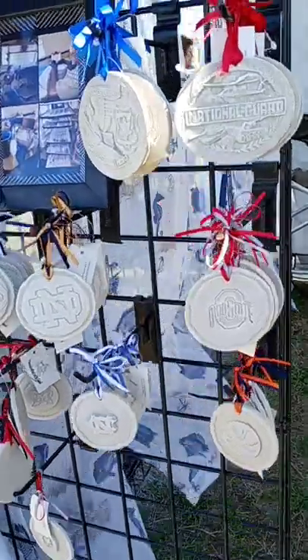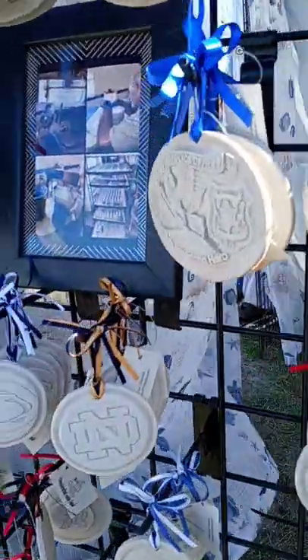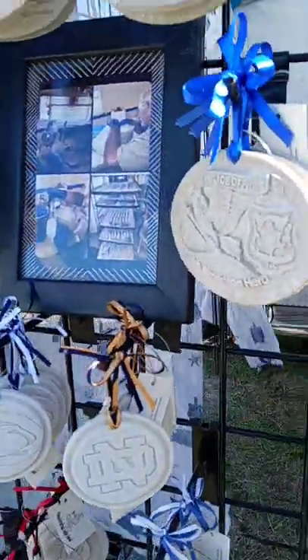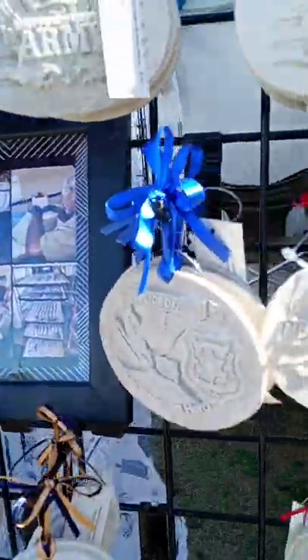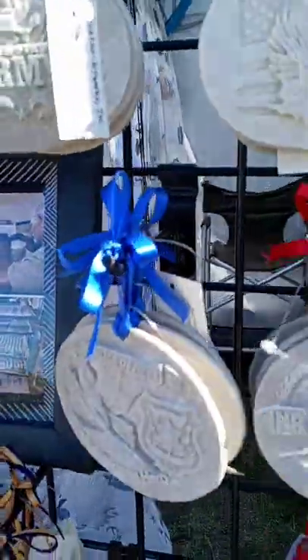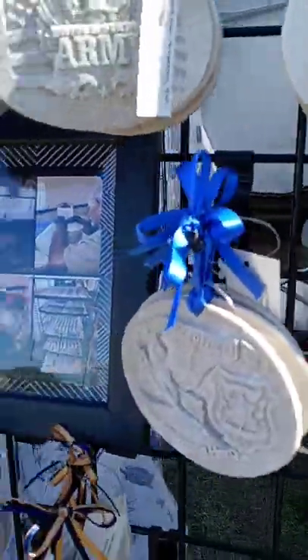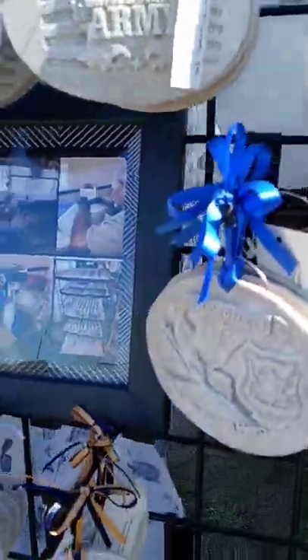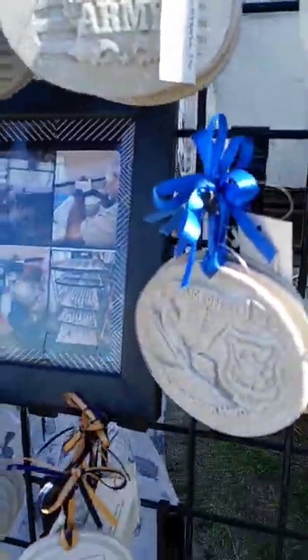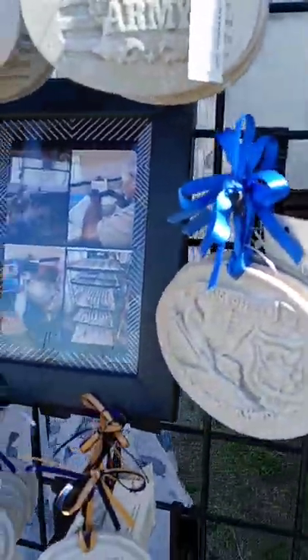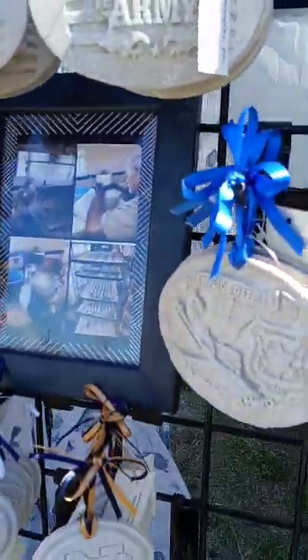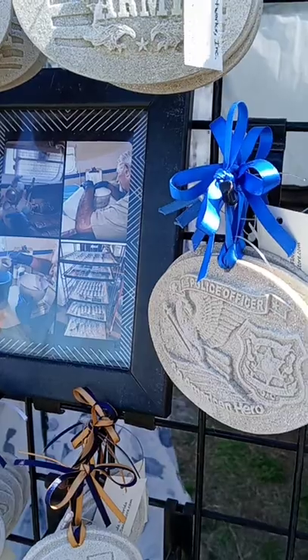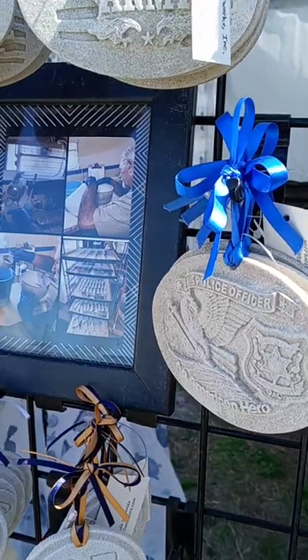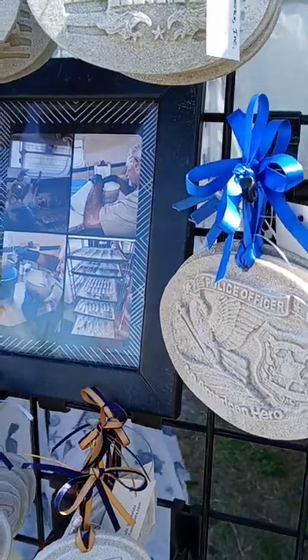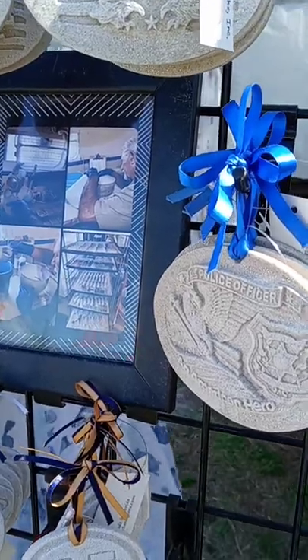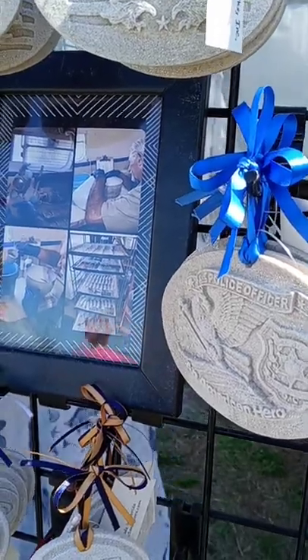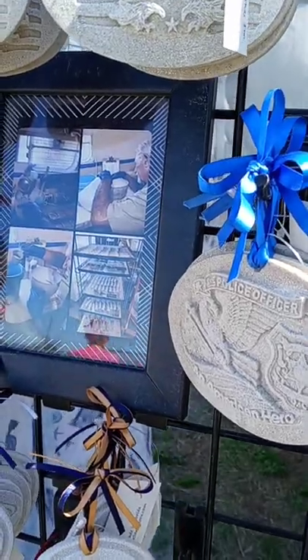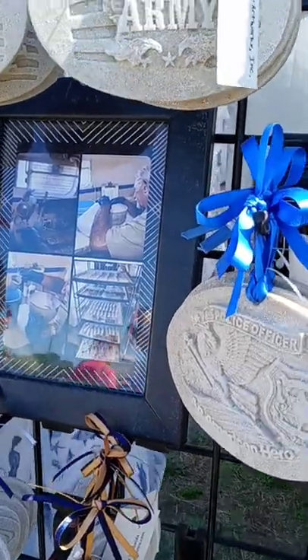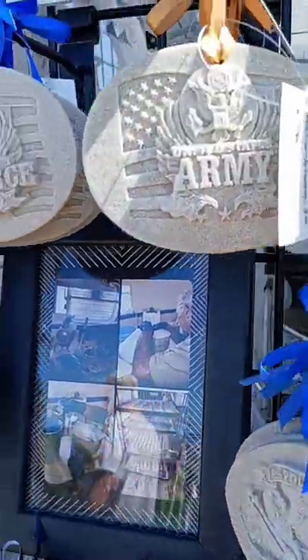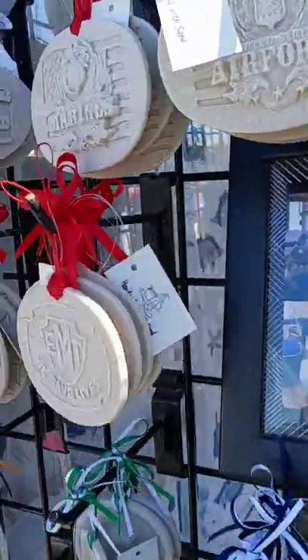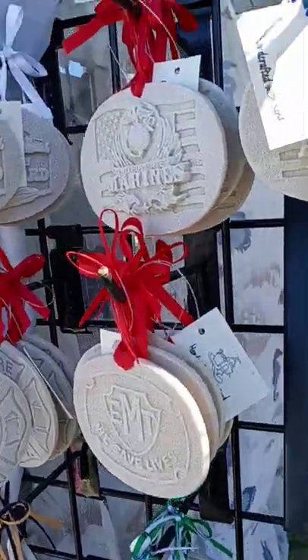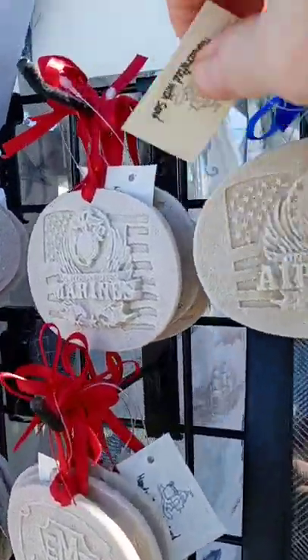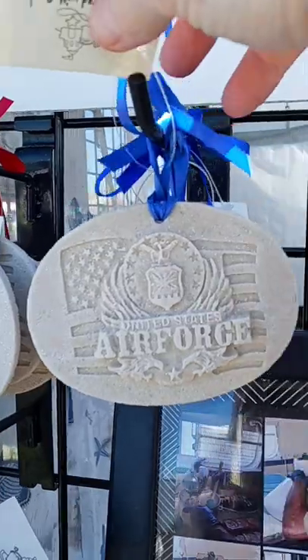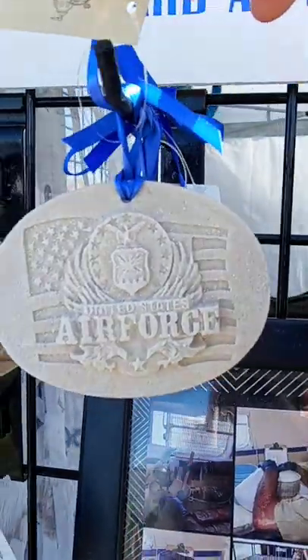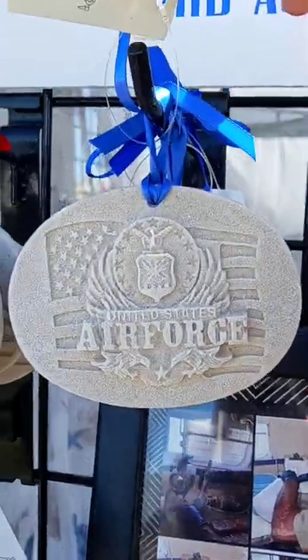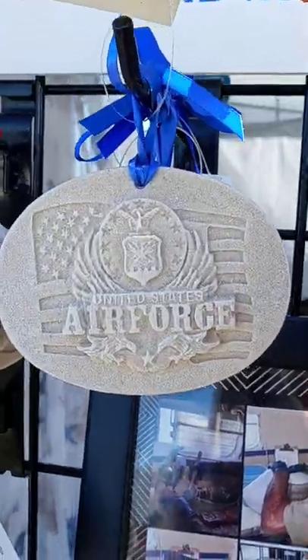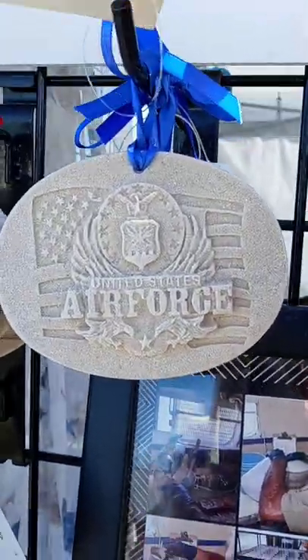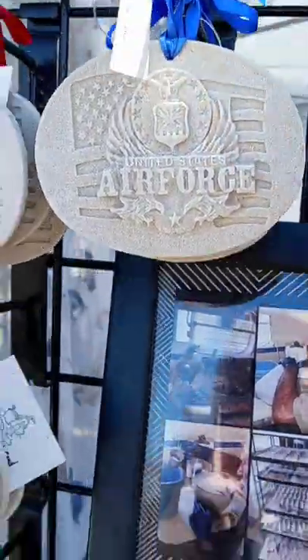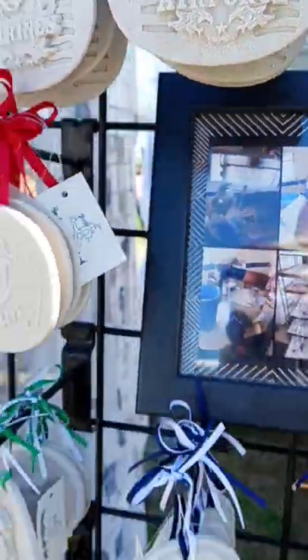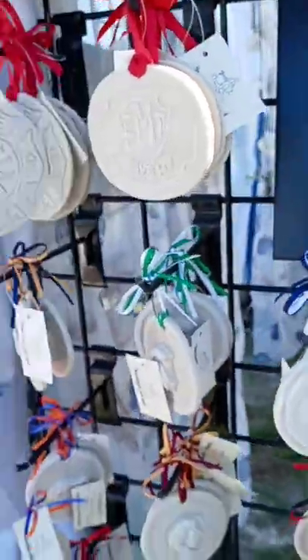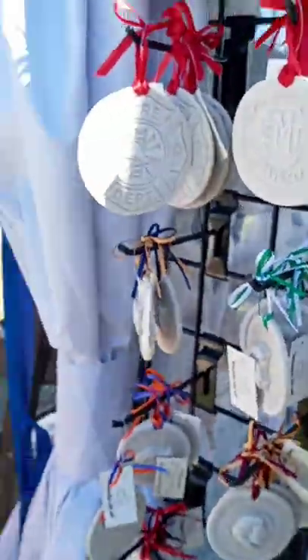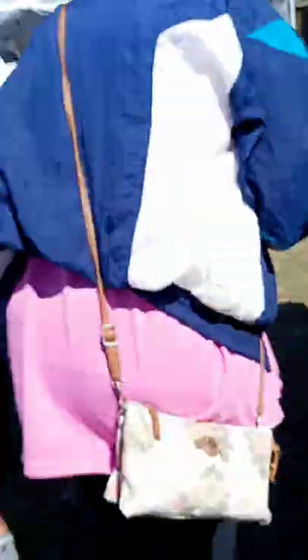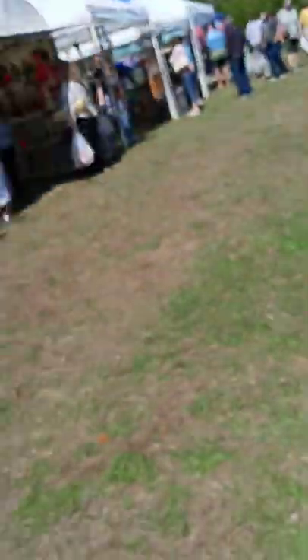And look at this — we have Armed Forces sand art, but they're in little ornaments. Hooah! Or Air Force too.